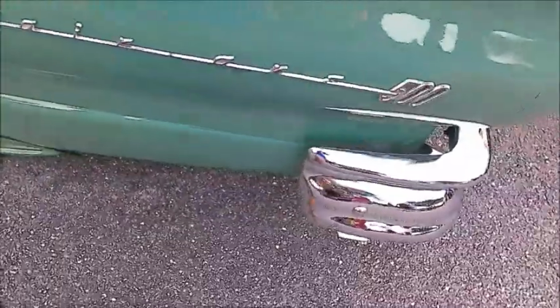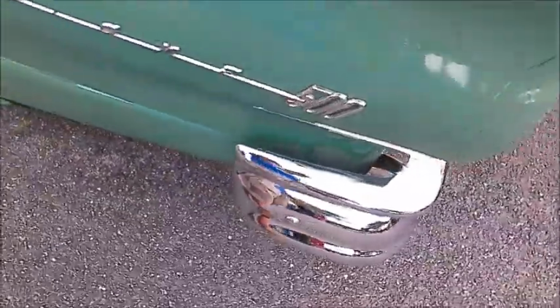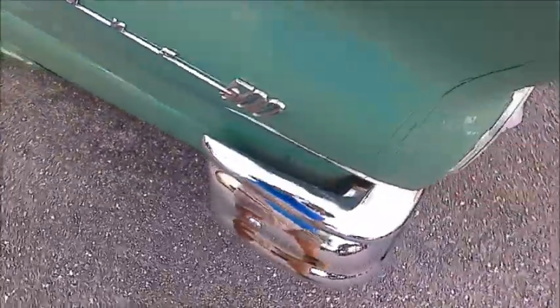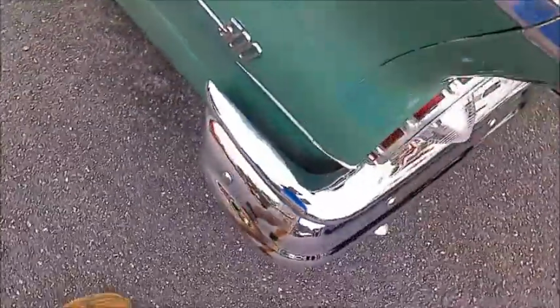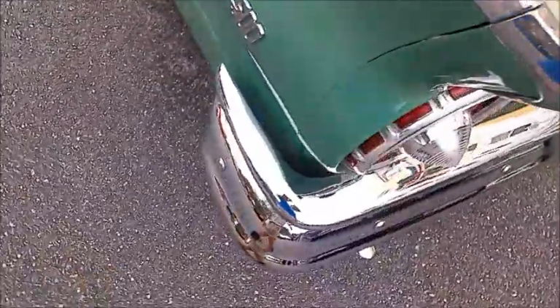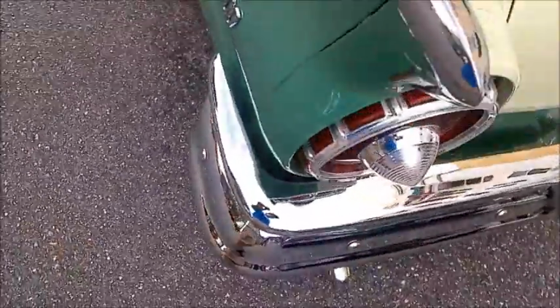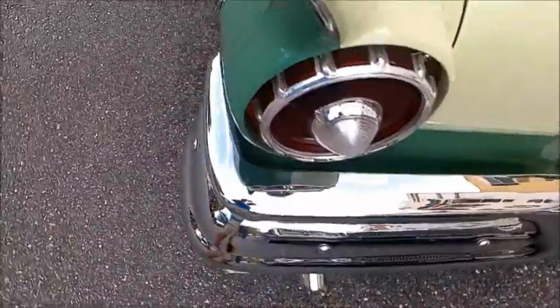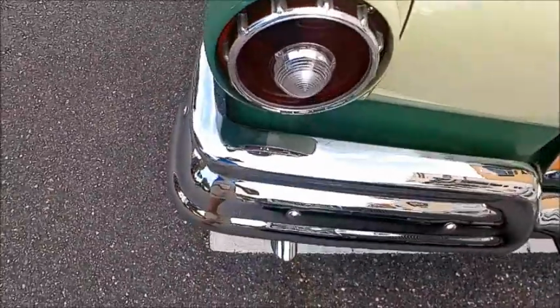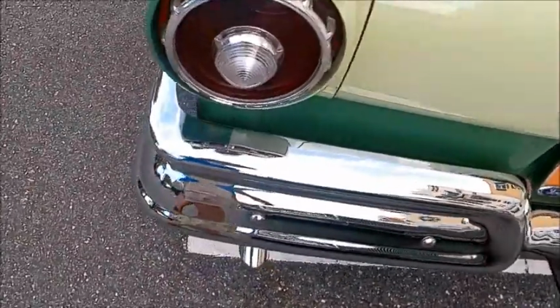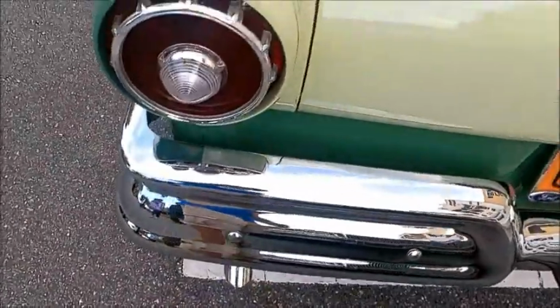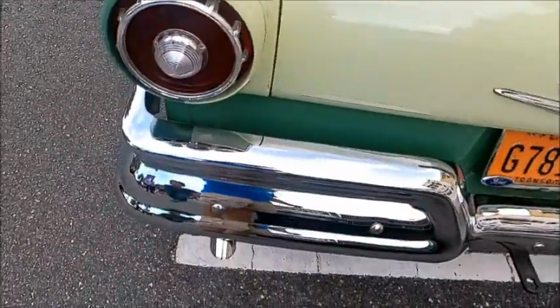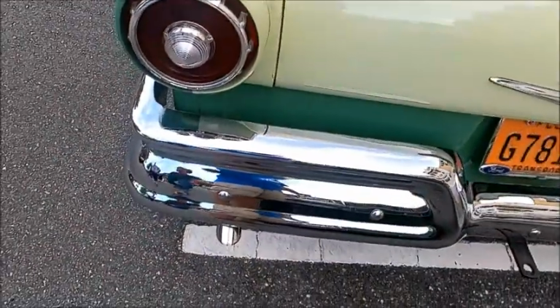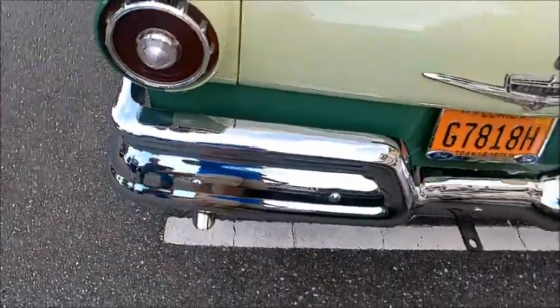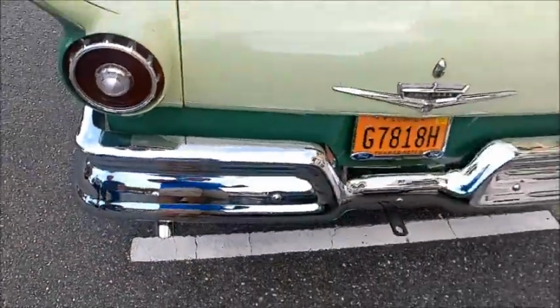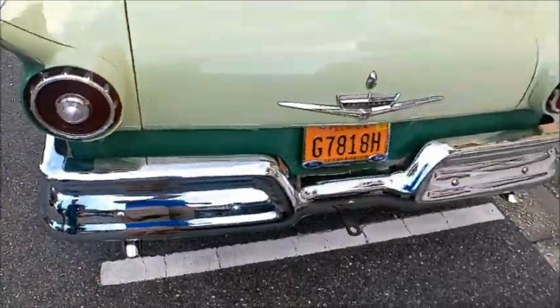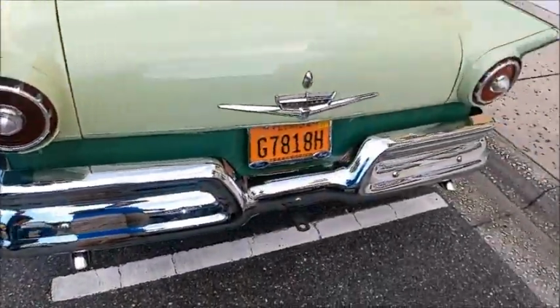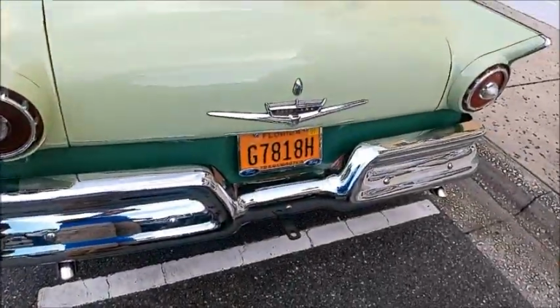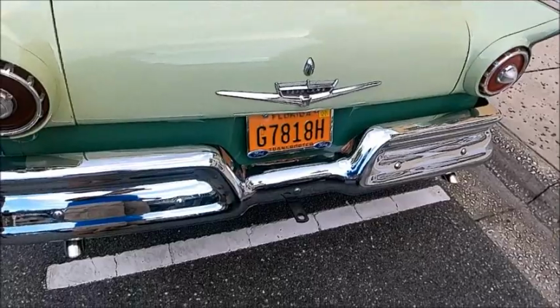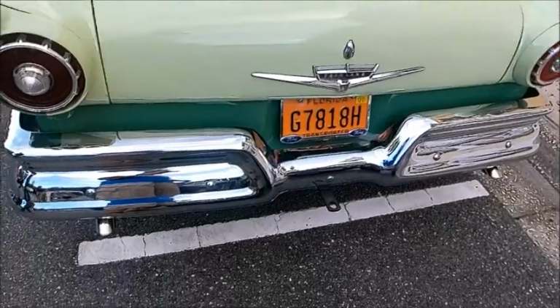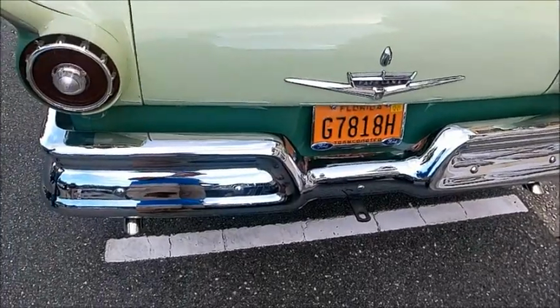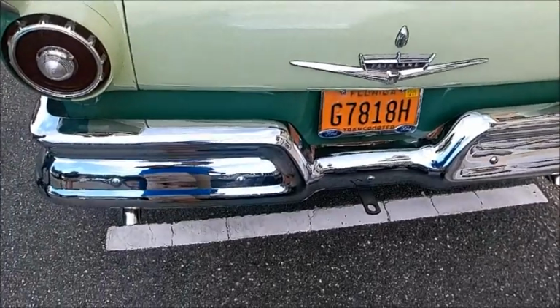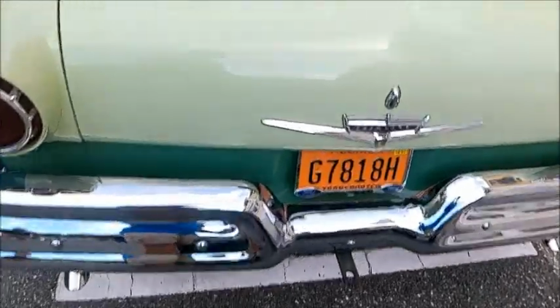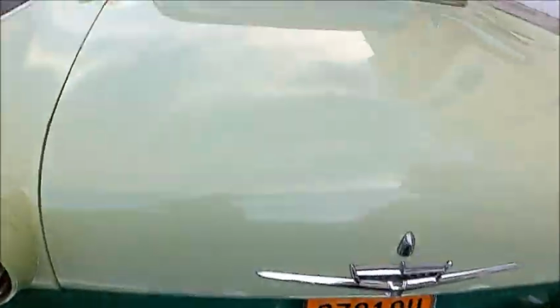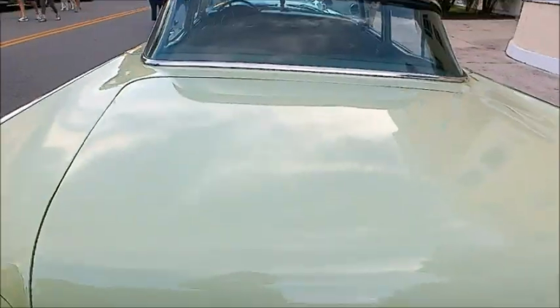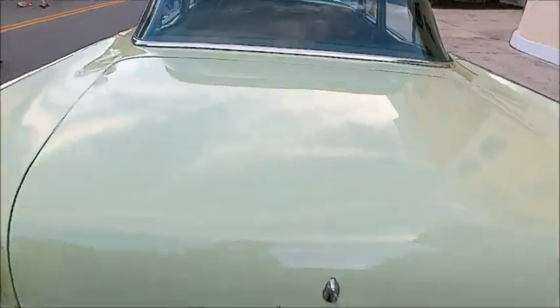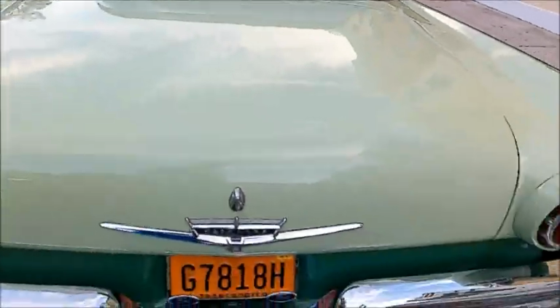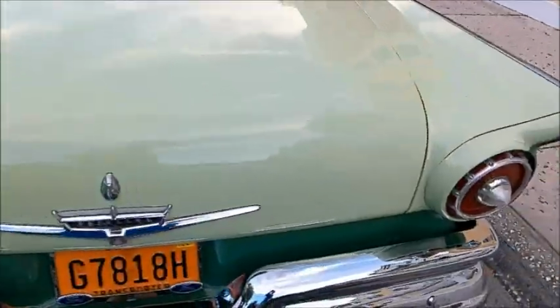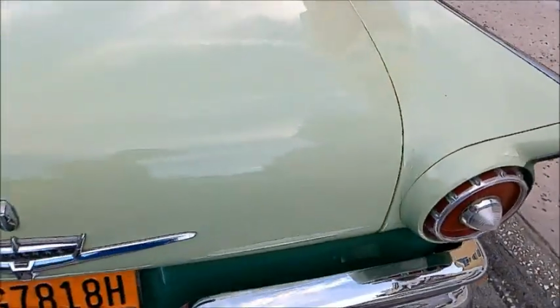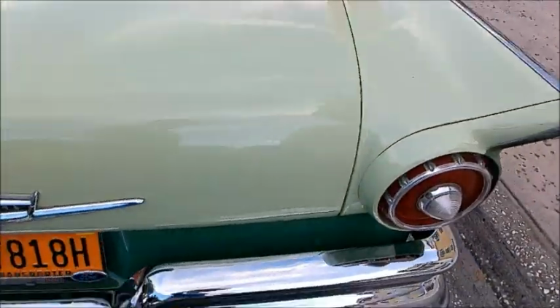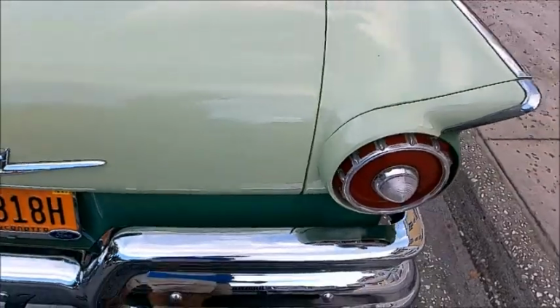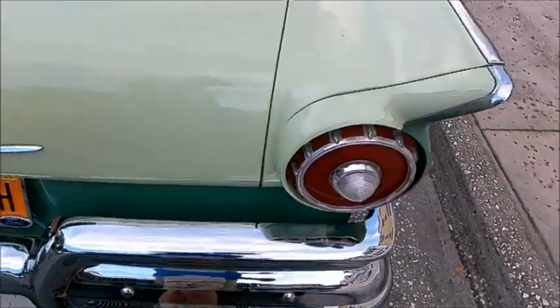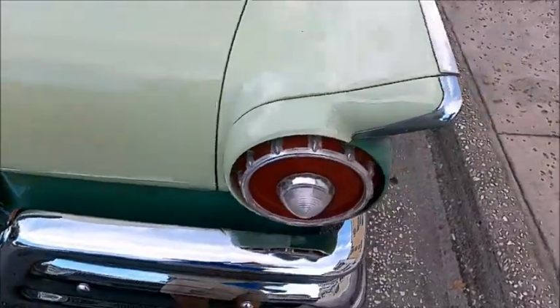There we have the Fairlane 500 insignia, tail lights with the reverse lights in the middle, and a transporter license plate — so this isn't registered to an individual owner, I don't believe.